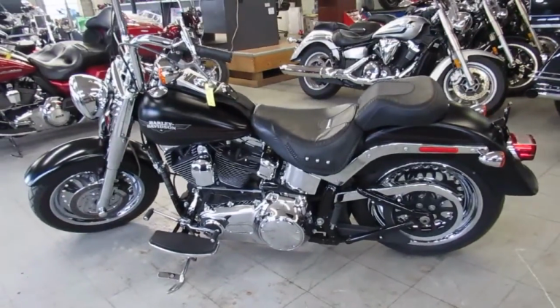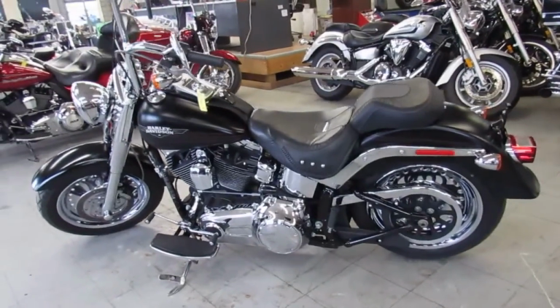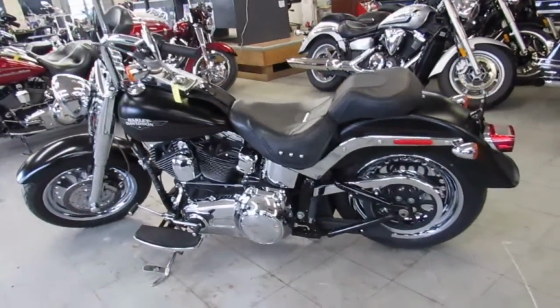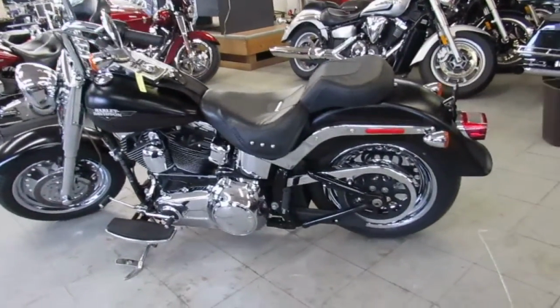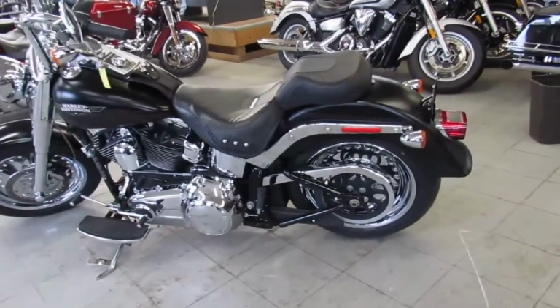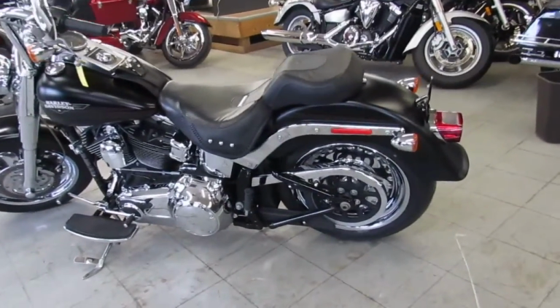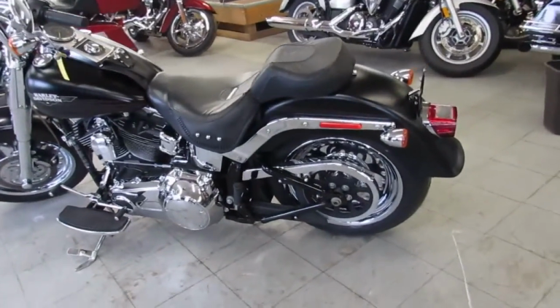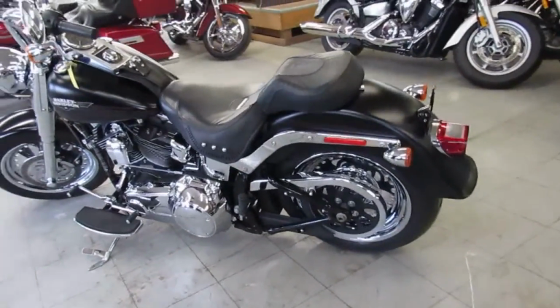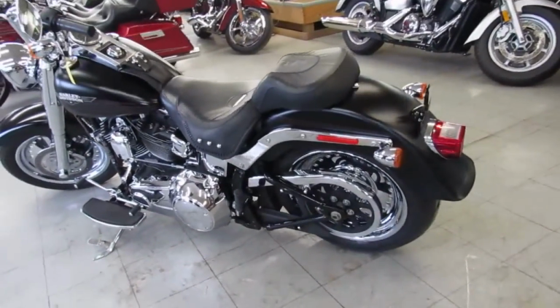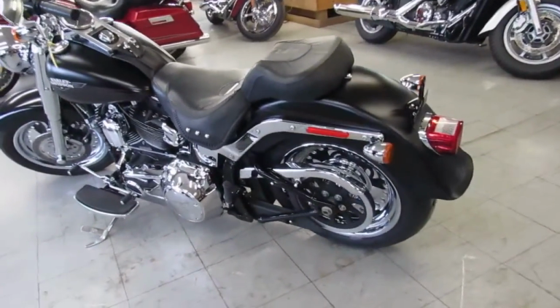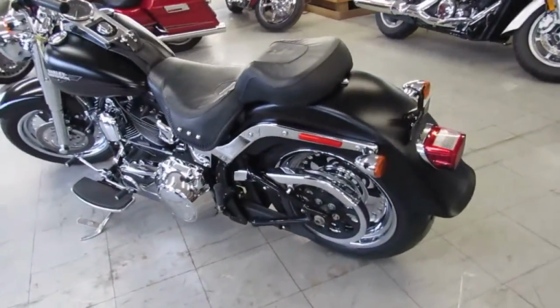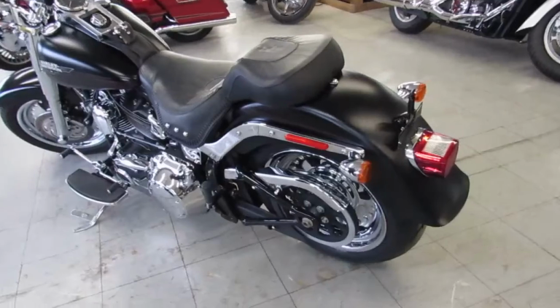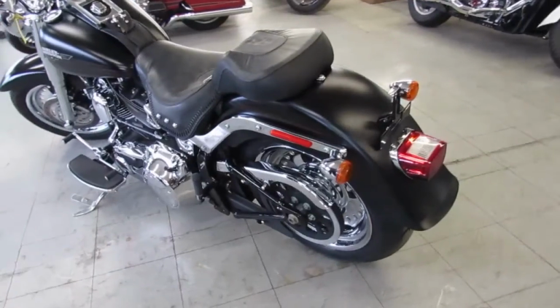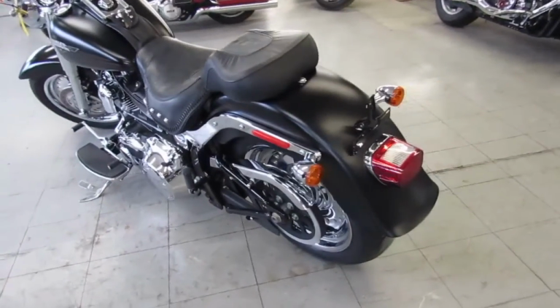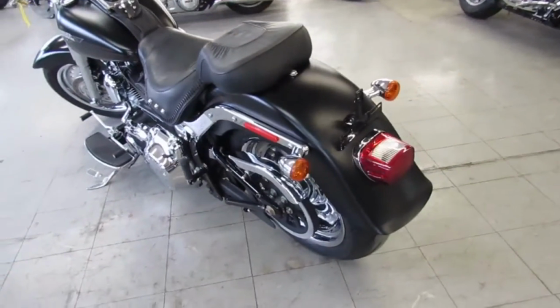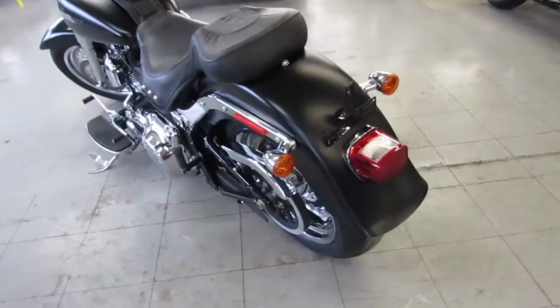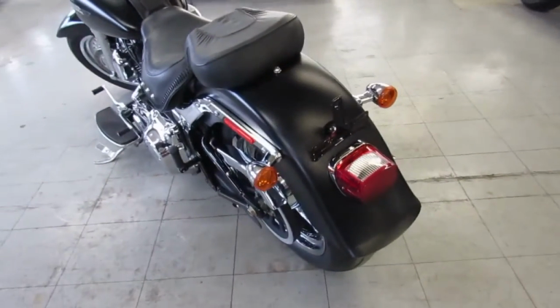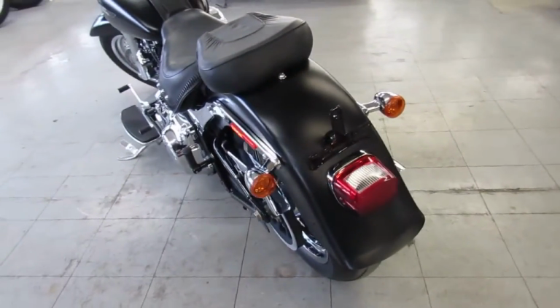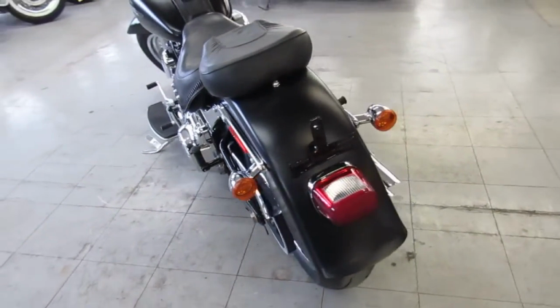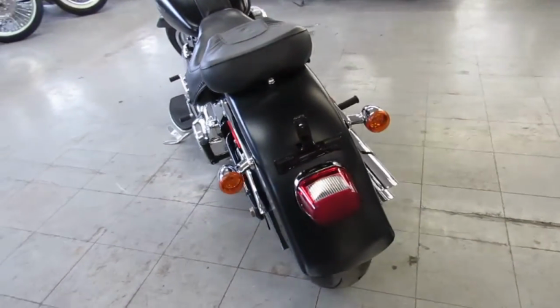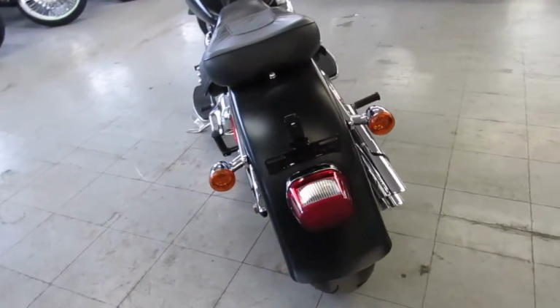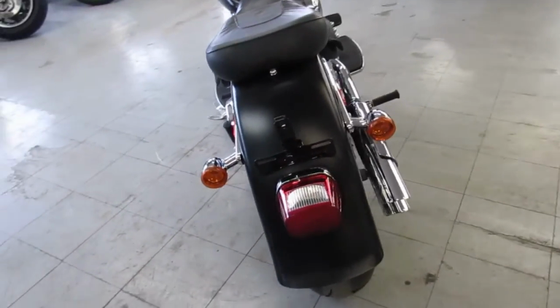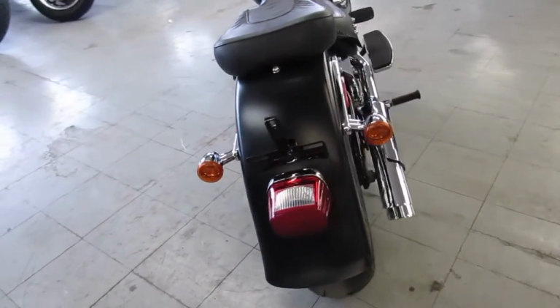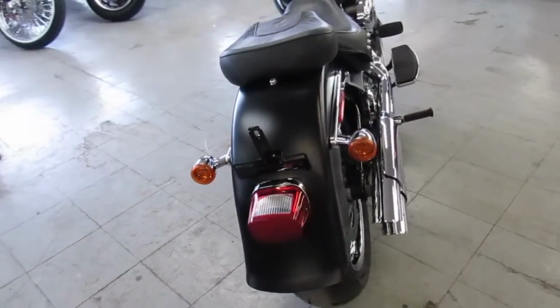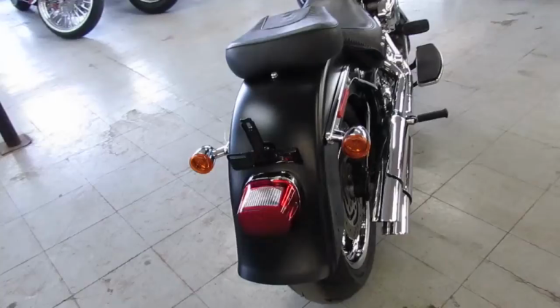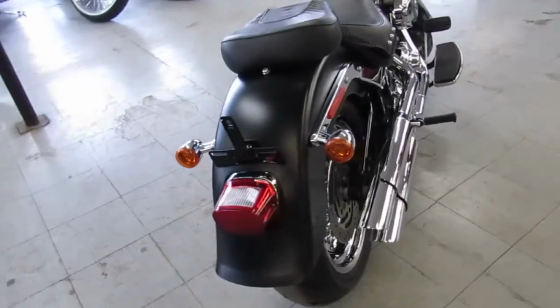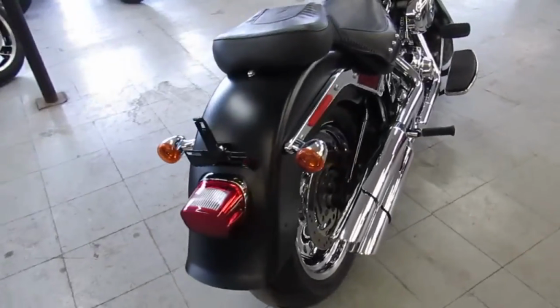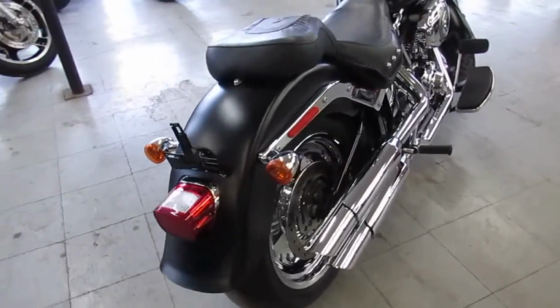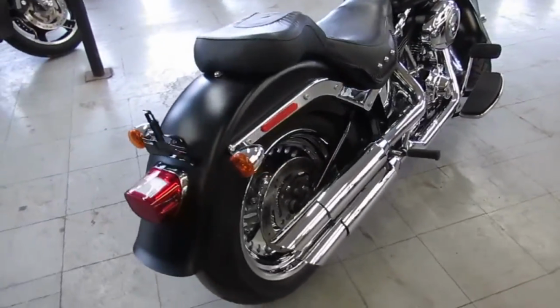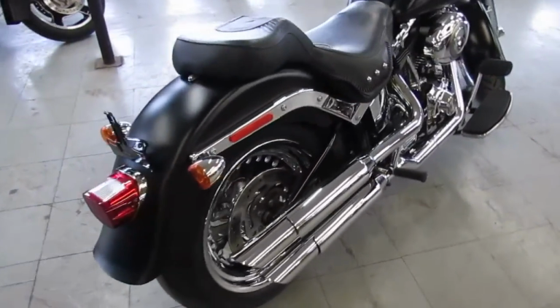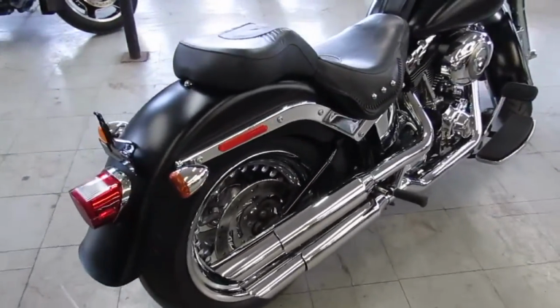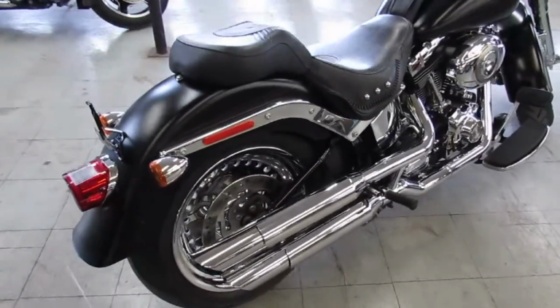Hey guys, it's Approval Power Sports Stock. I'm here doing some videos on the used Harleys. Over 400 used Harleys in the showroom for sale. Guaranteed financing, leasing programs available, layaway available, and your trades are always welcome.